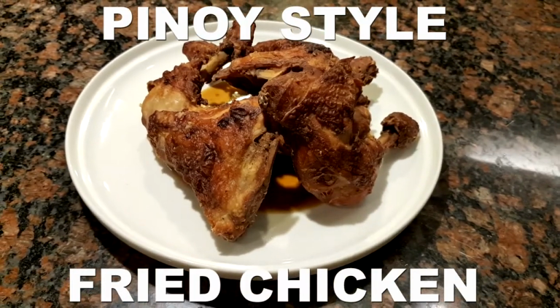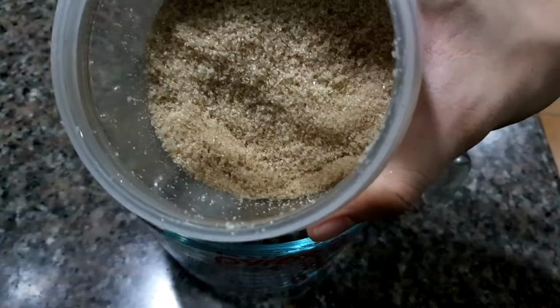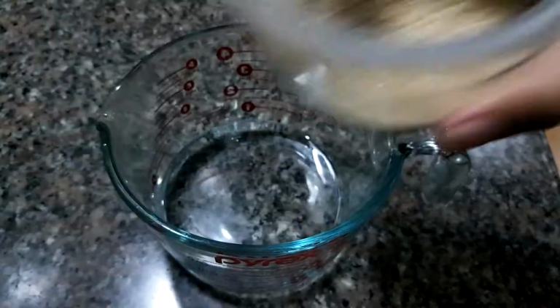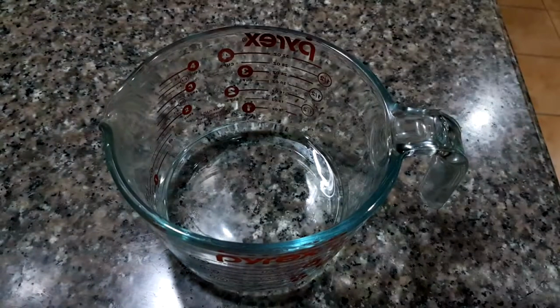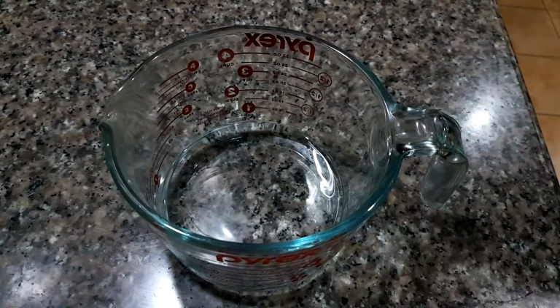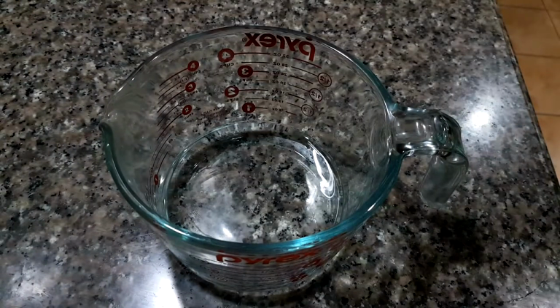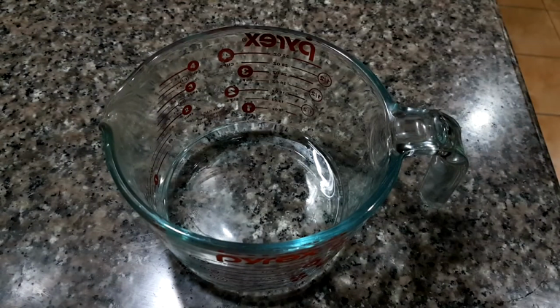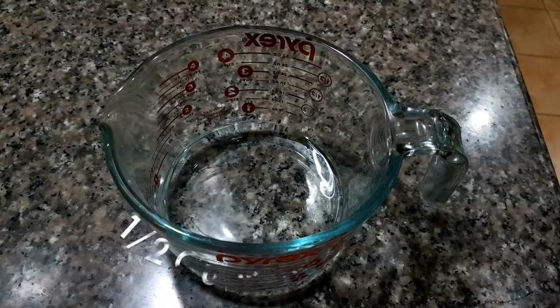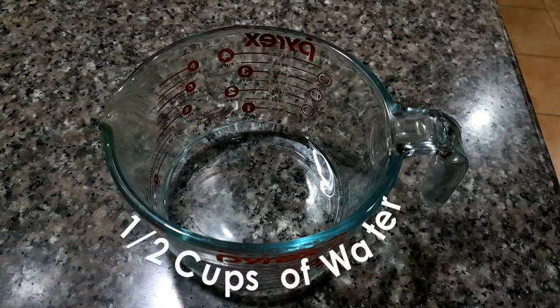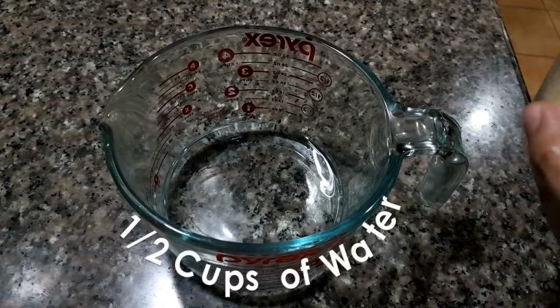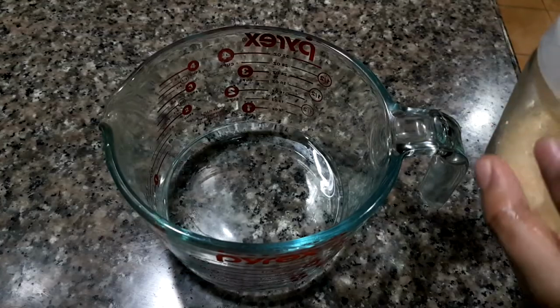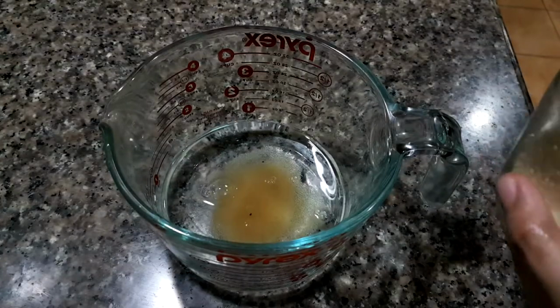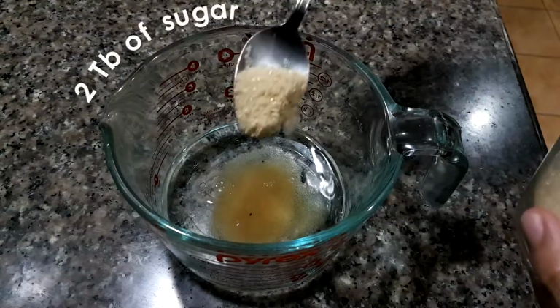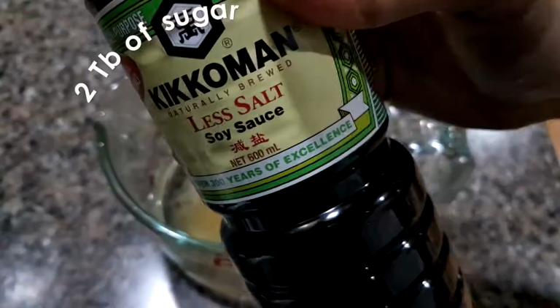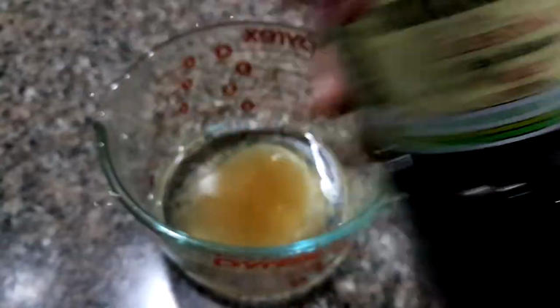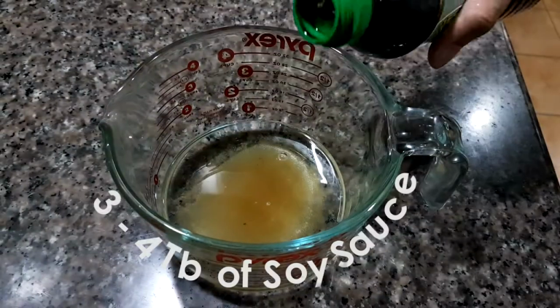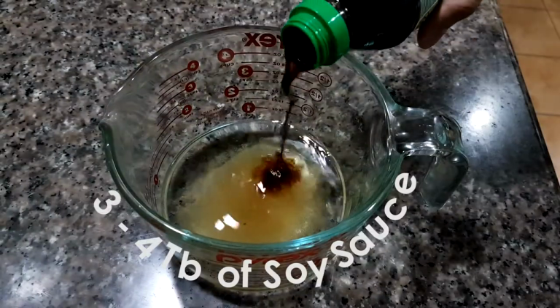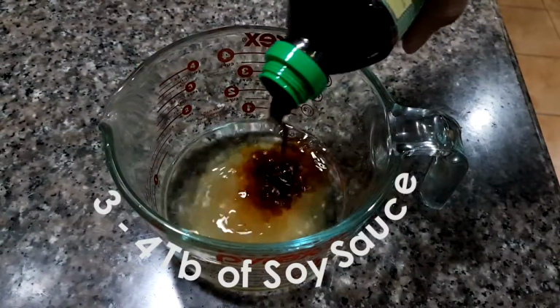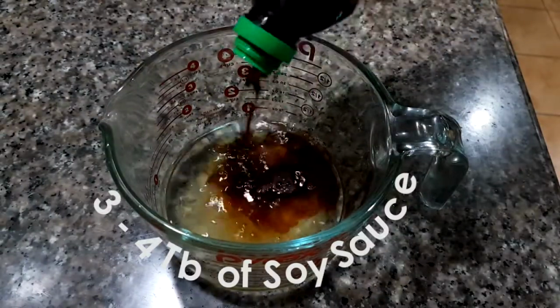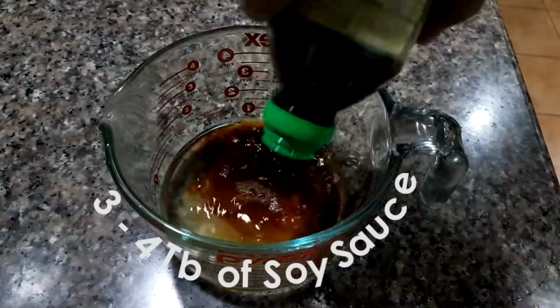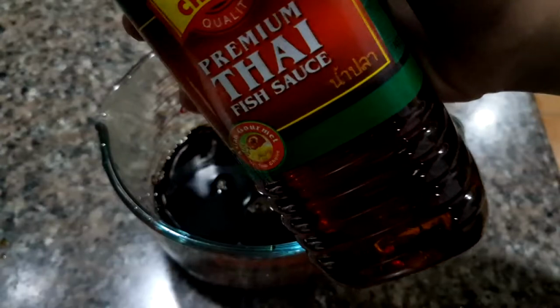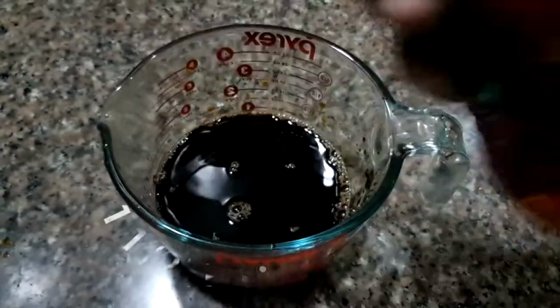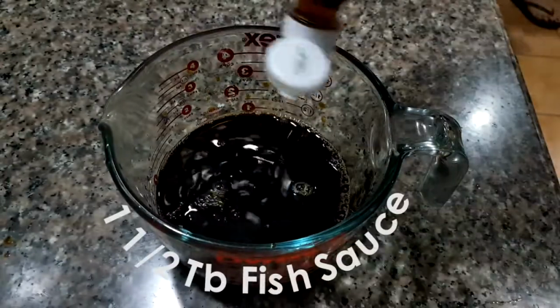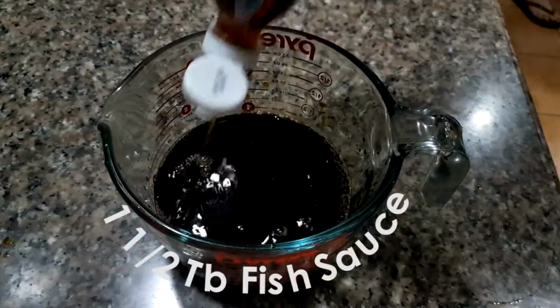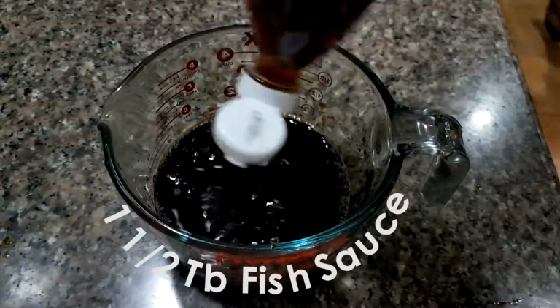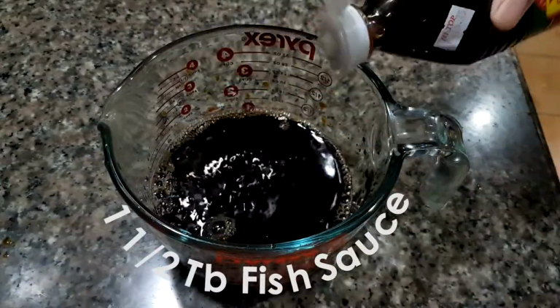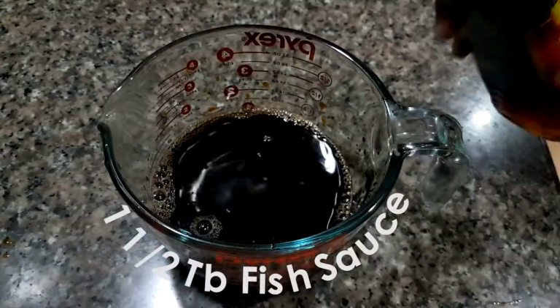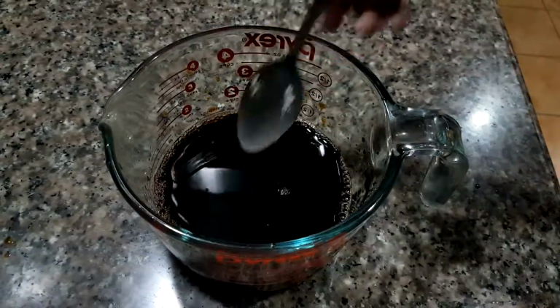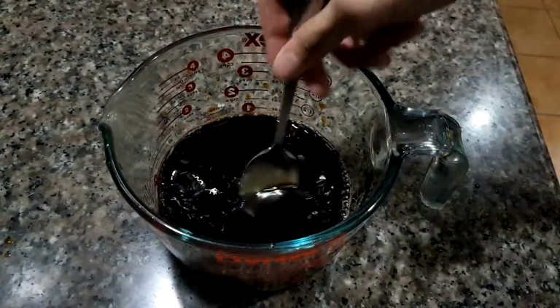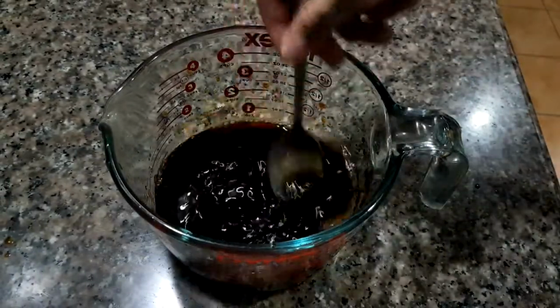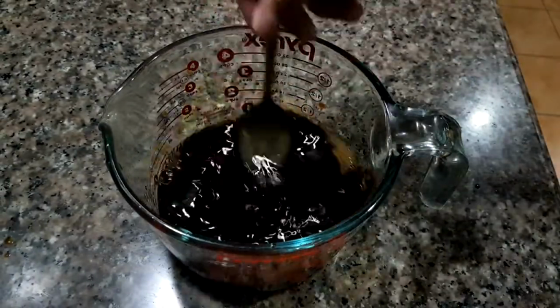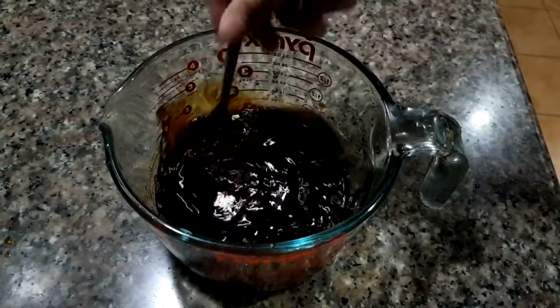Alright, so first we'll make our seasoning liquid. We'll need about one and a half cups of water, two tablespoons of sugar, about three to four tablespoons of soy sauce of your choice, and one and a half tablespoons of fish sauce. We just have to dissolve the sugar here and we're good to go for the next step.